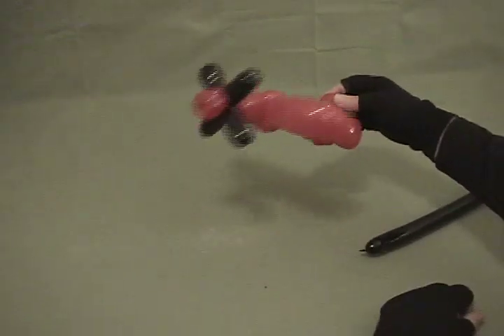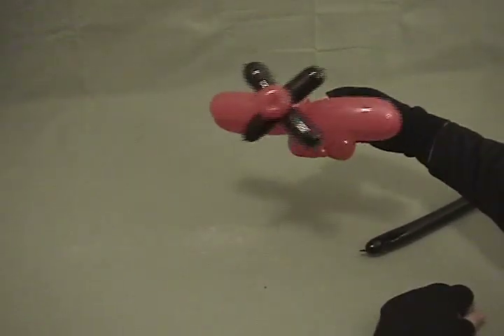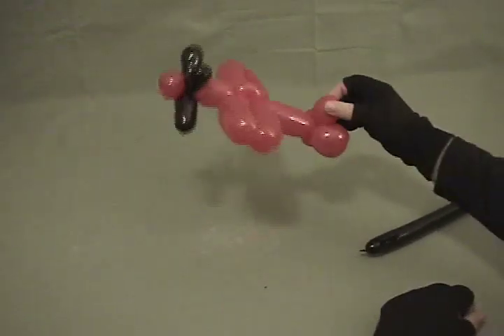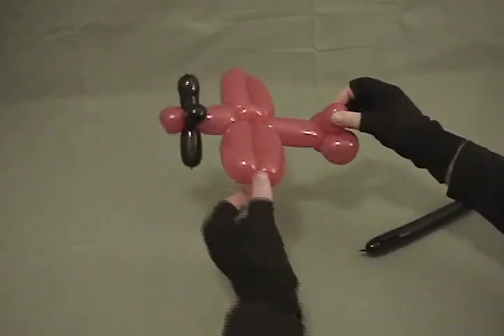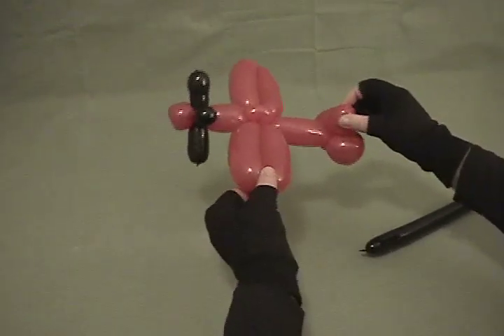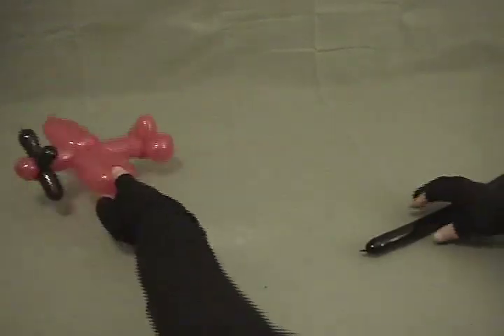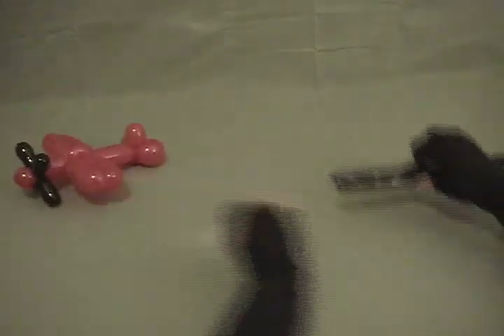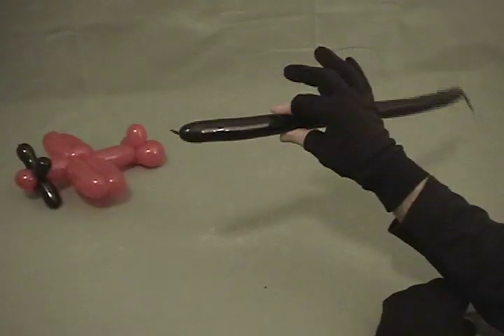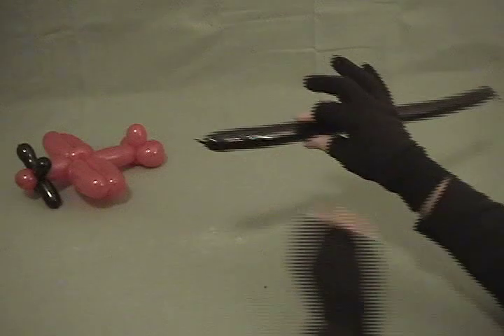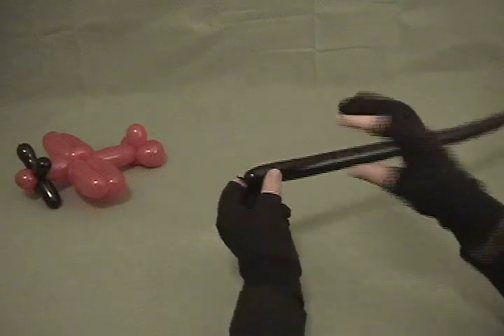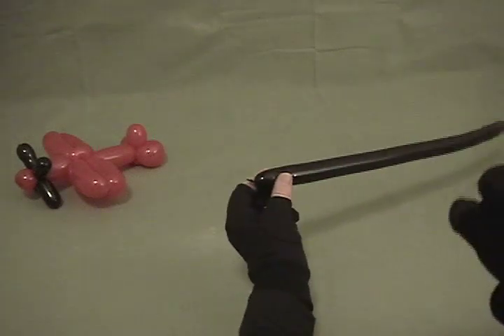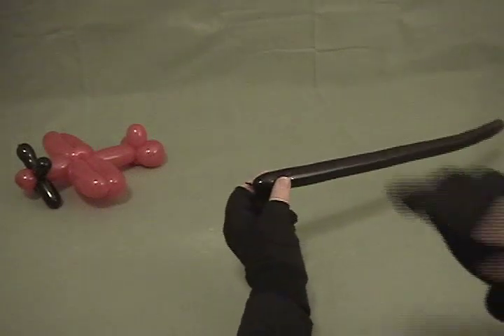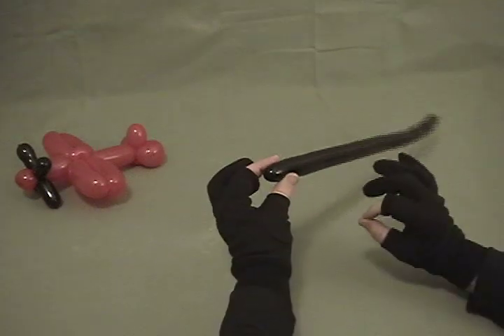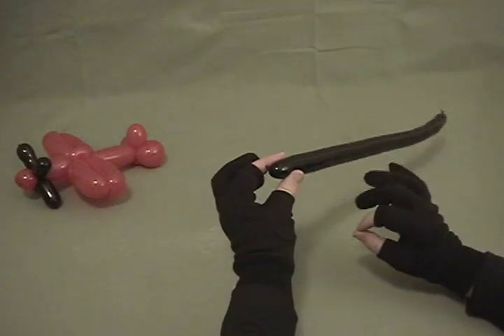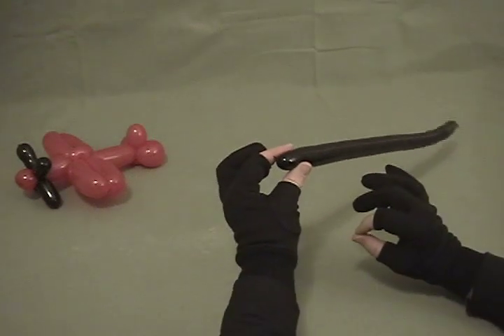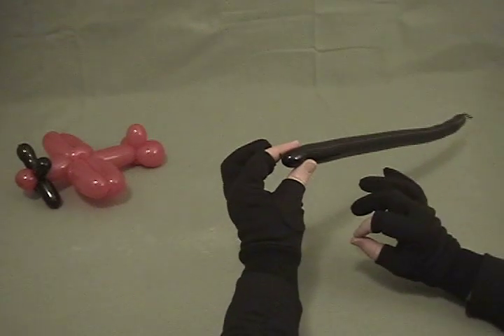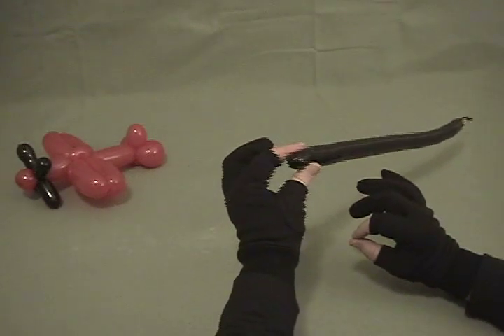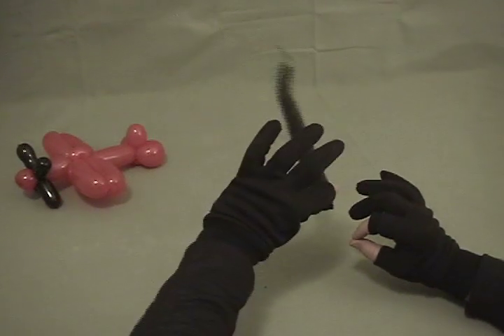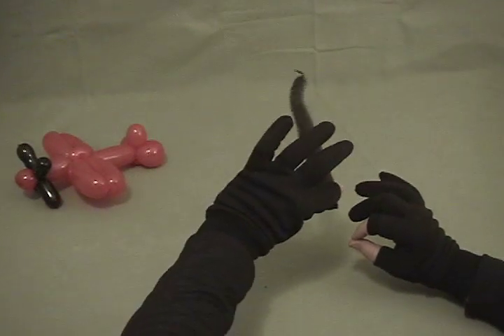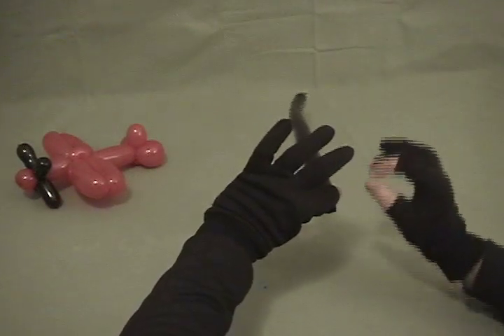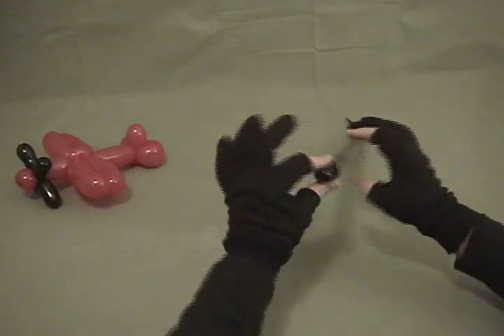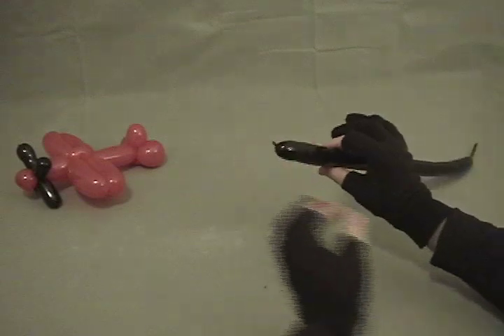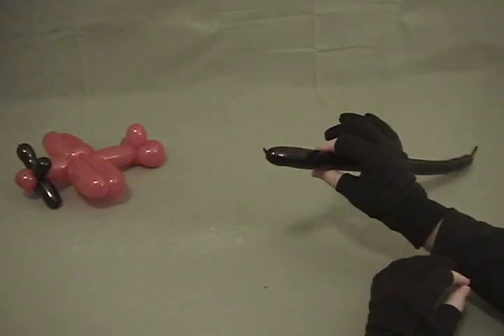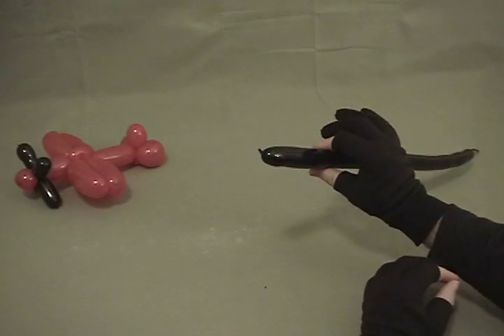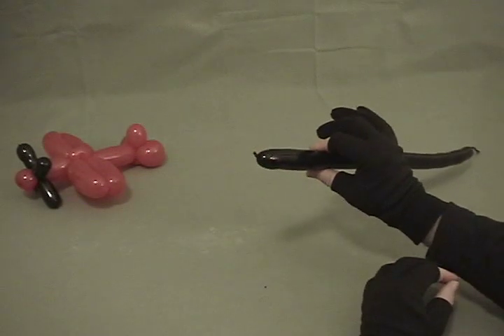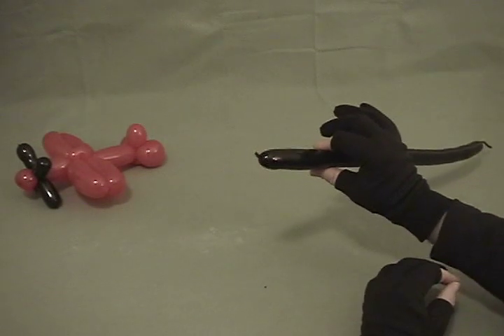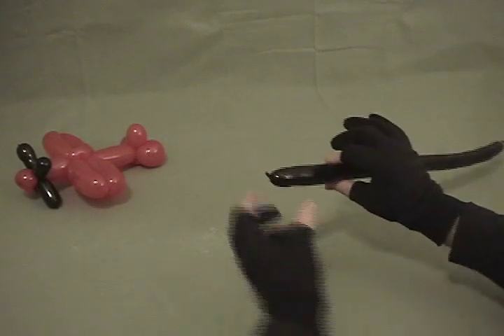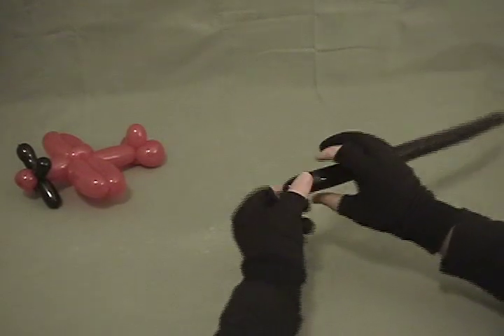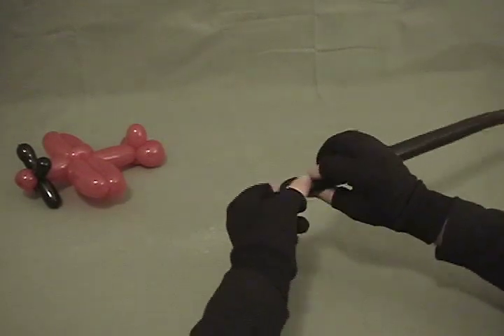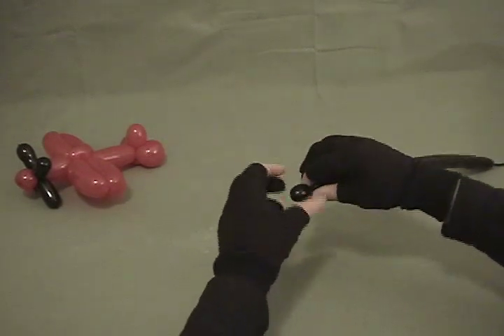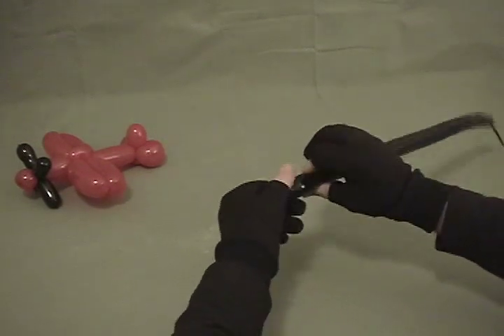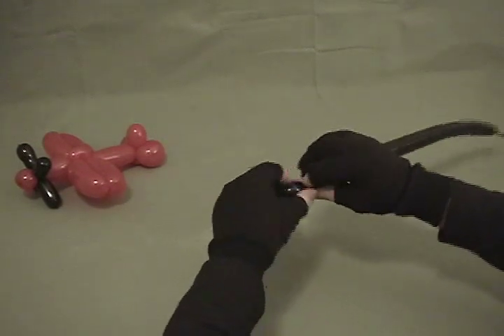Again you could stop there and still have a really cute airplane, but we have more left so we're going to continue on. It appears there's been somewhat of a debate as to why I'm wearing gloves on these DVDs — they're simply to stop squeaking; I don't normally wear gloves when I'm twisting.